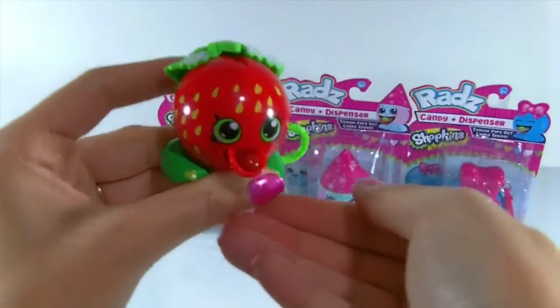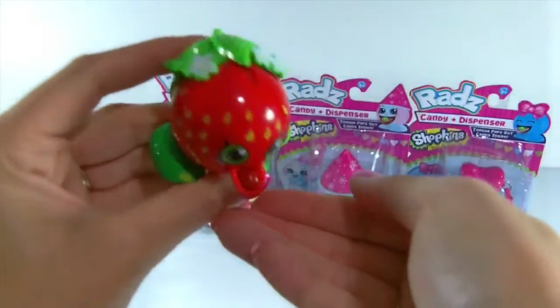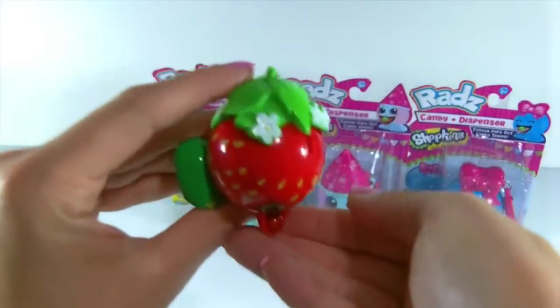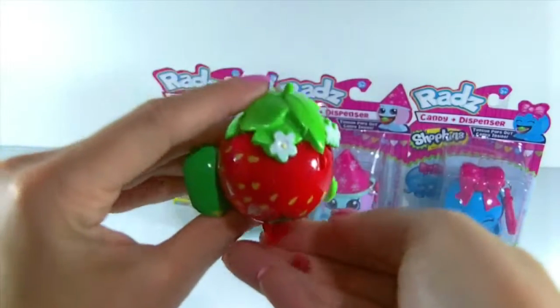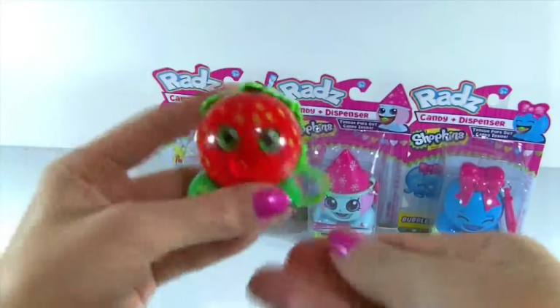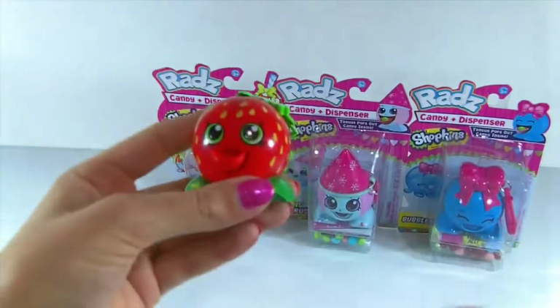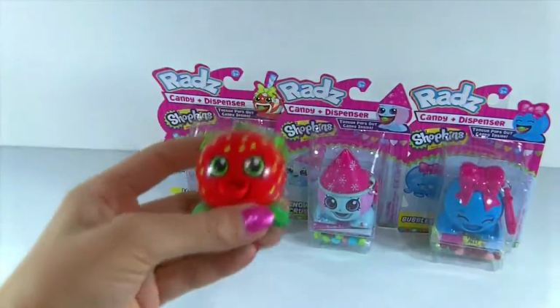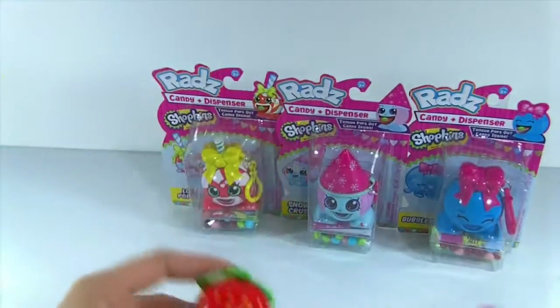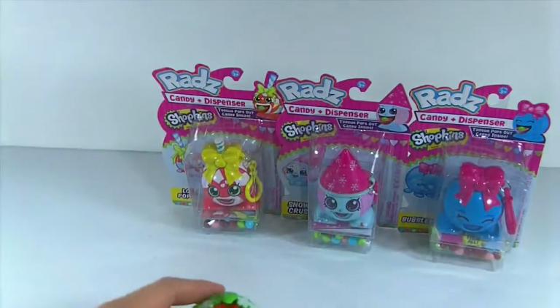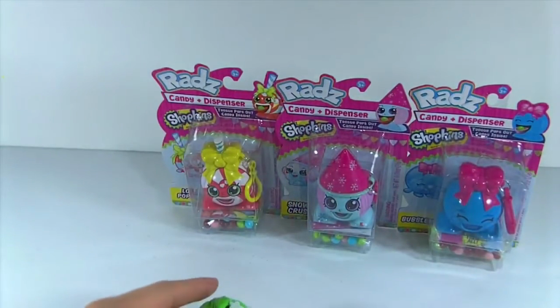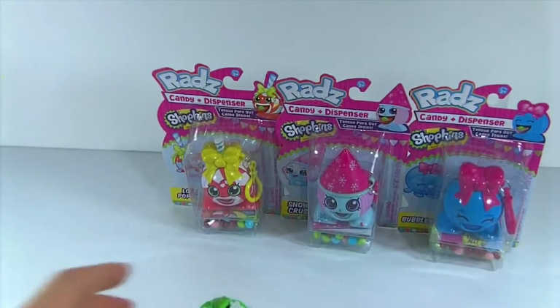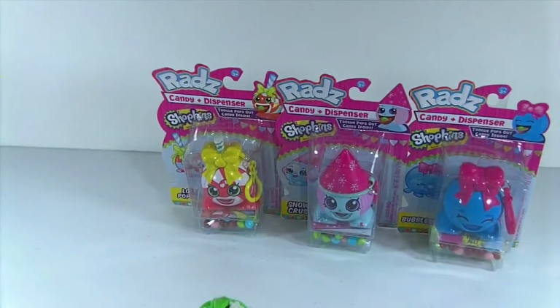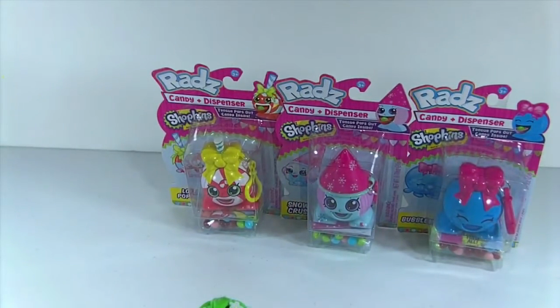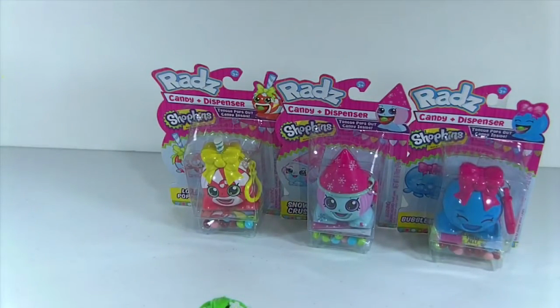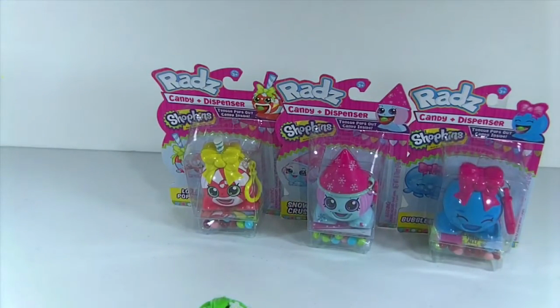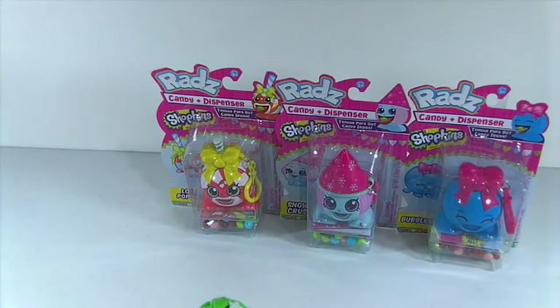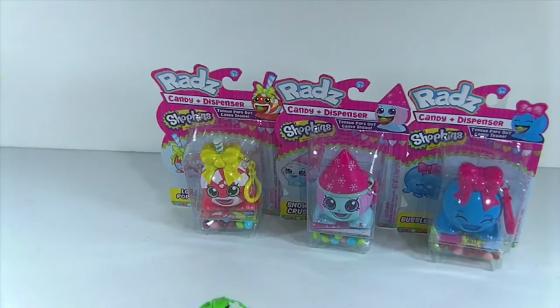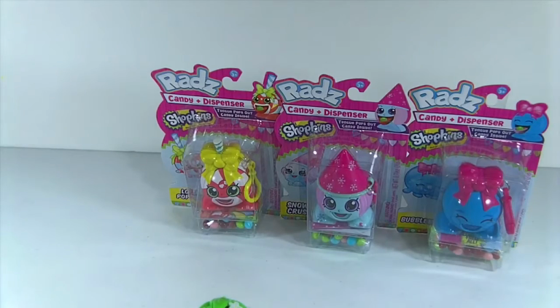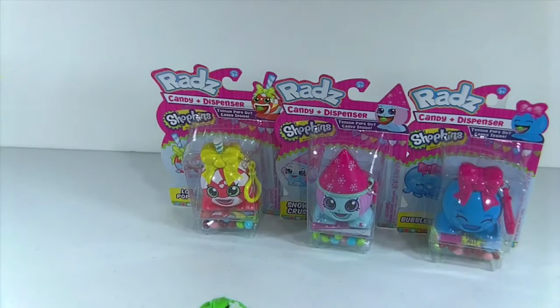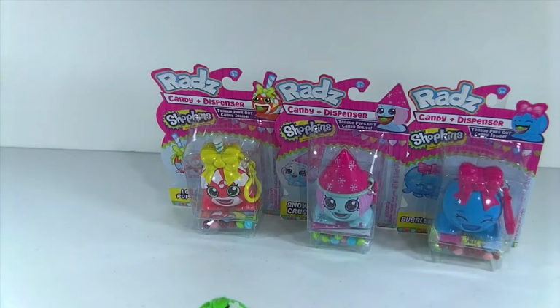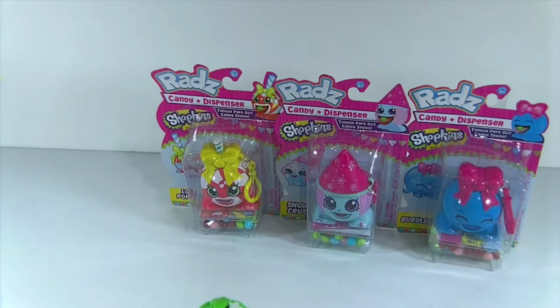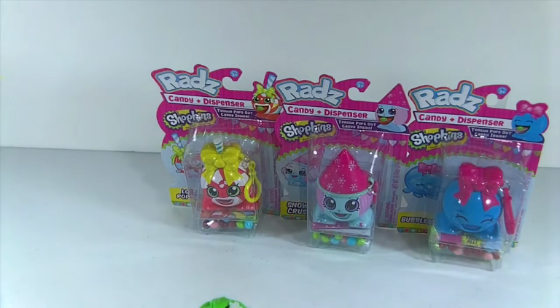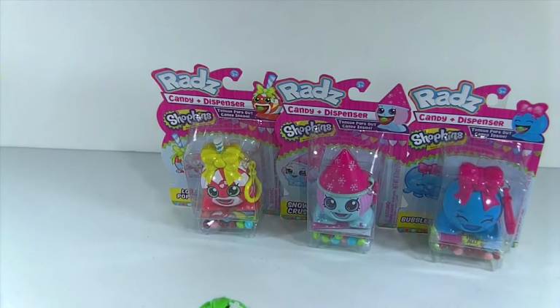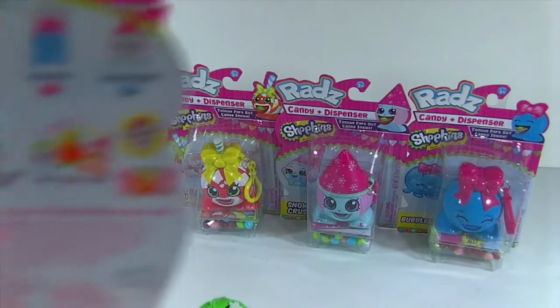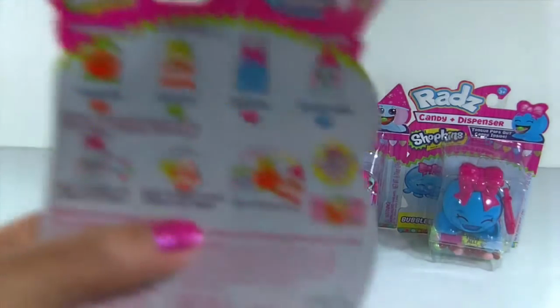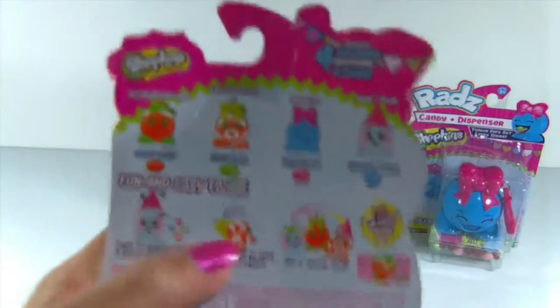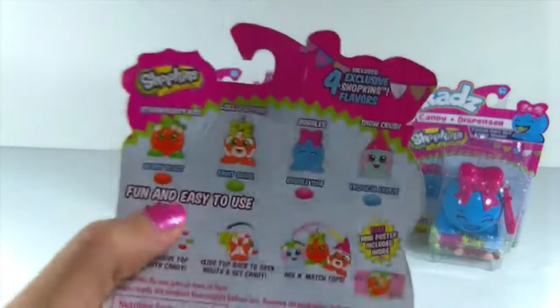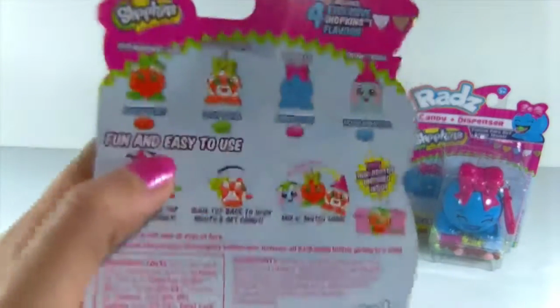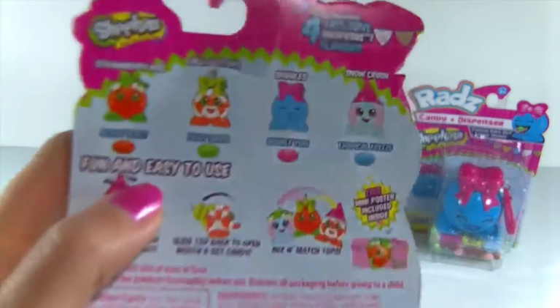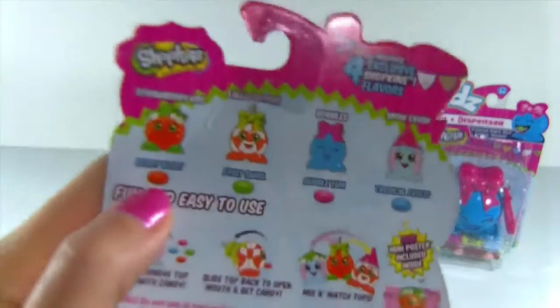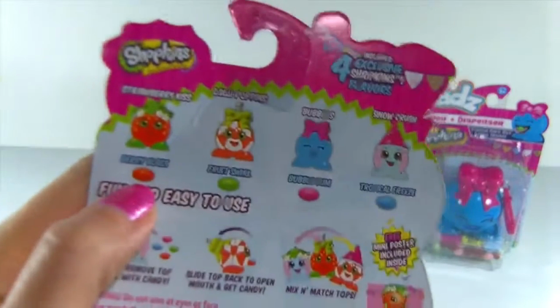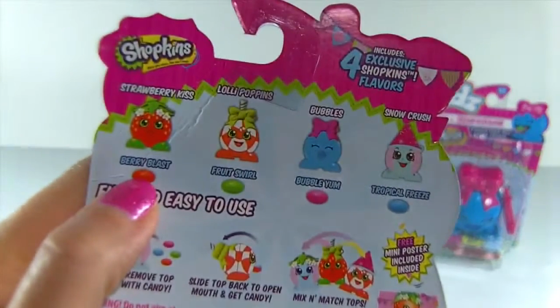Now we have red — let's try red. This is Strawberry Kiss's flavor. Mmm, this one's really yummy! It definitely tastes like strawberry.